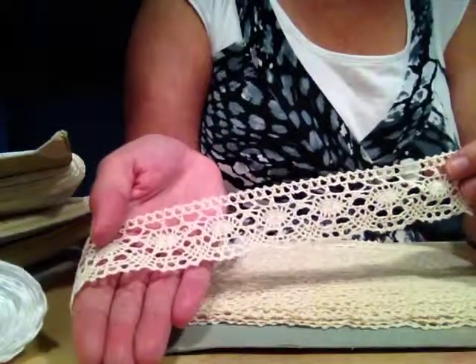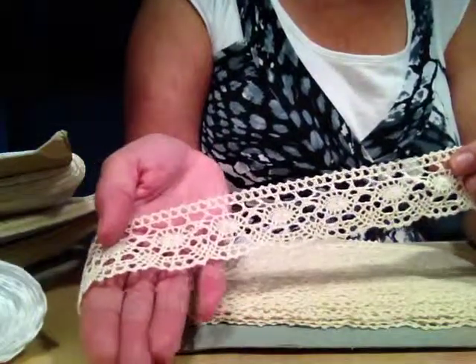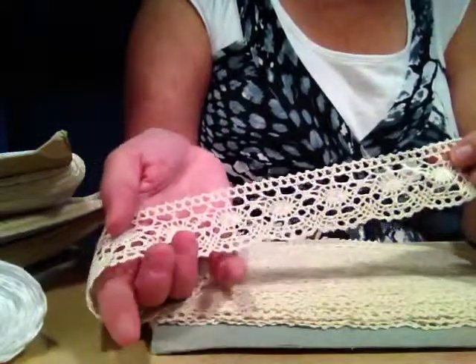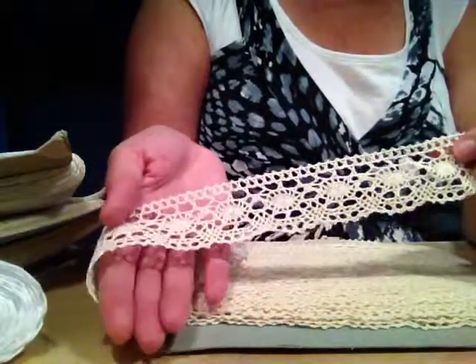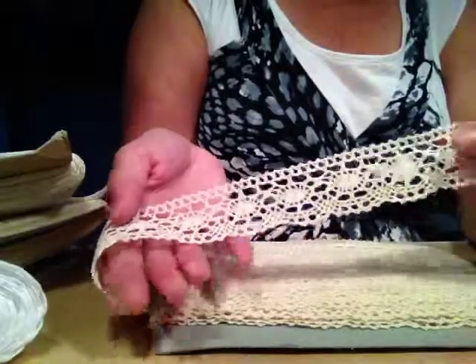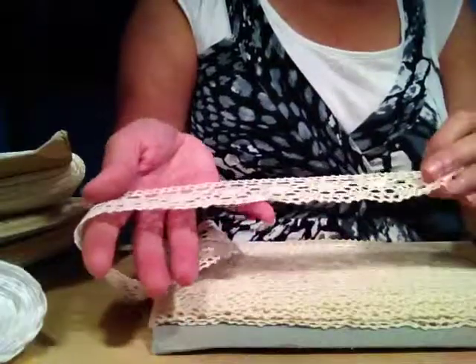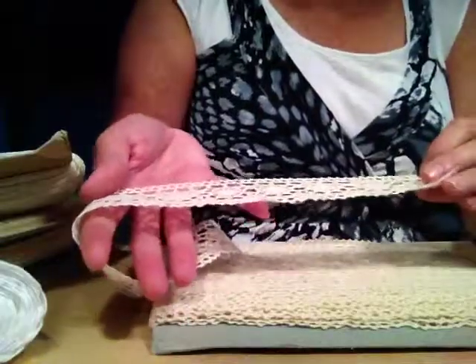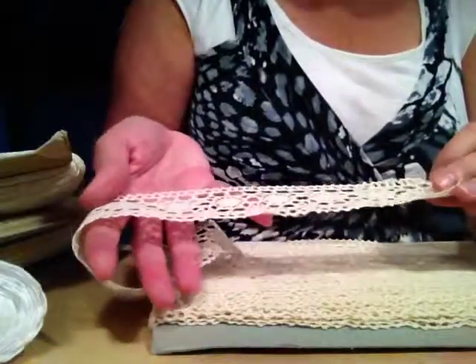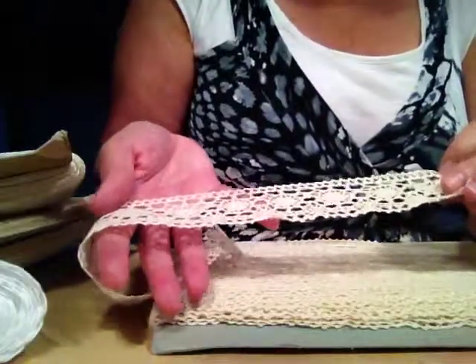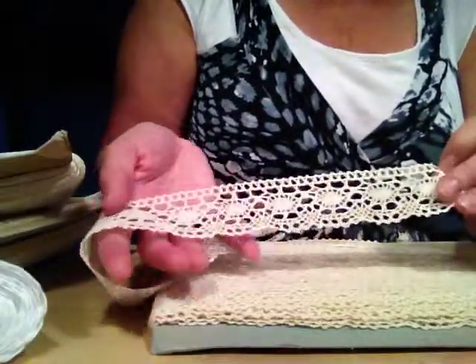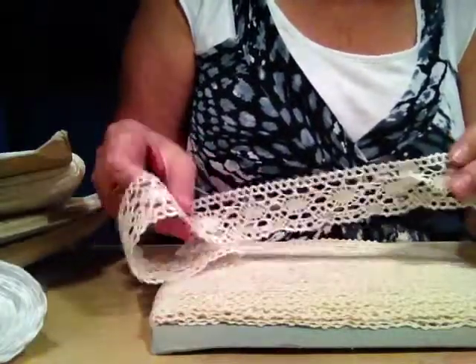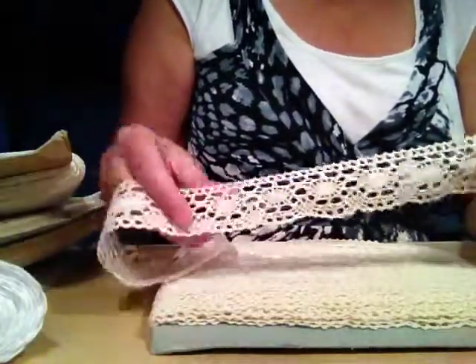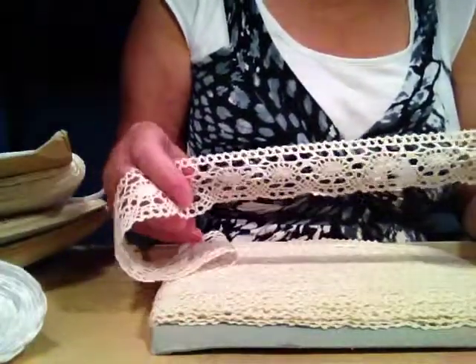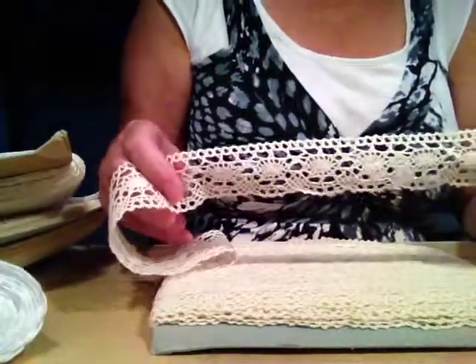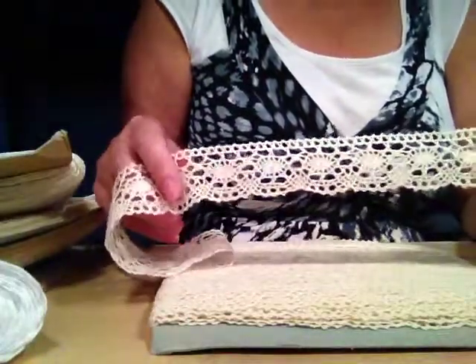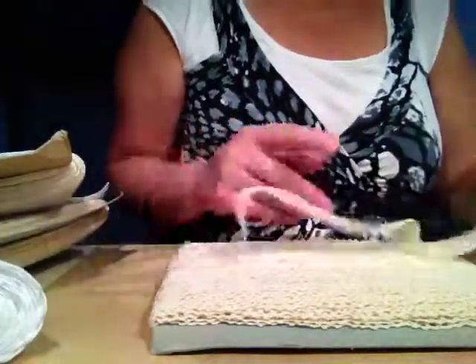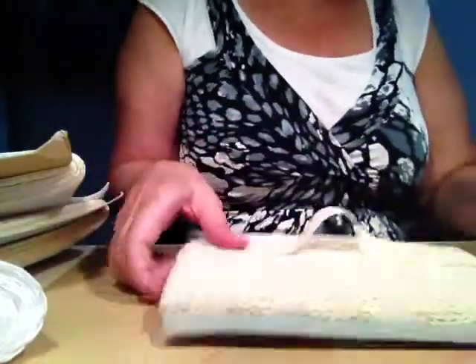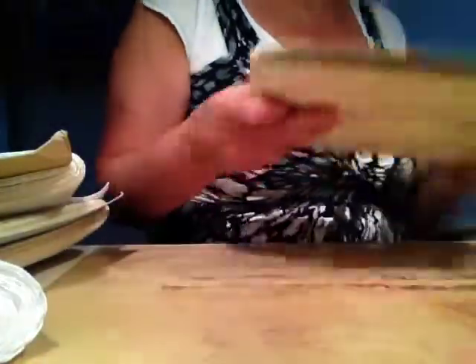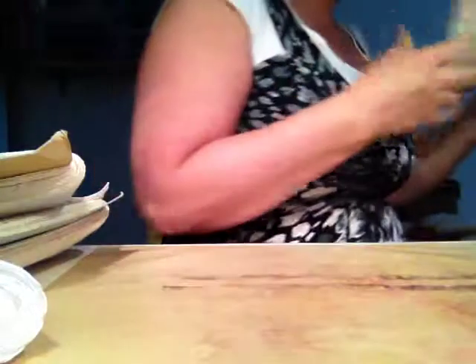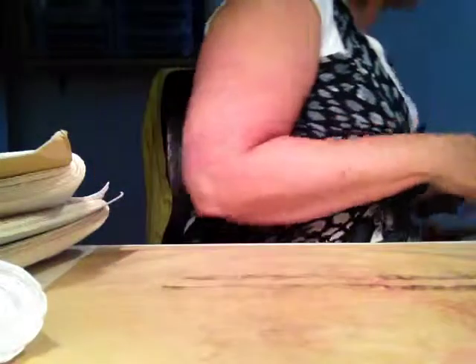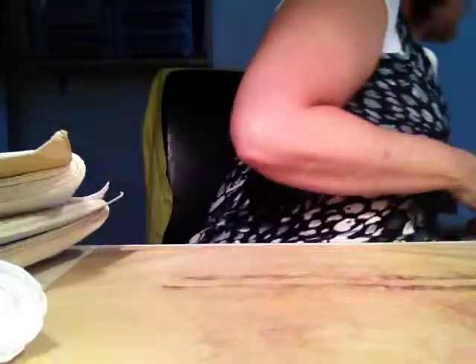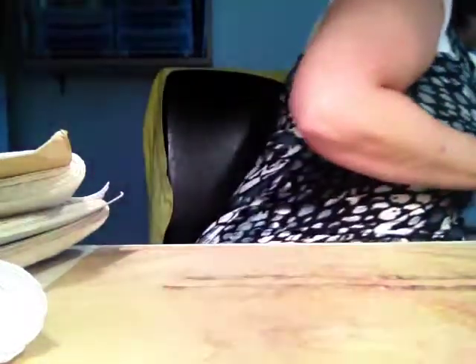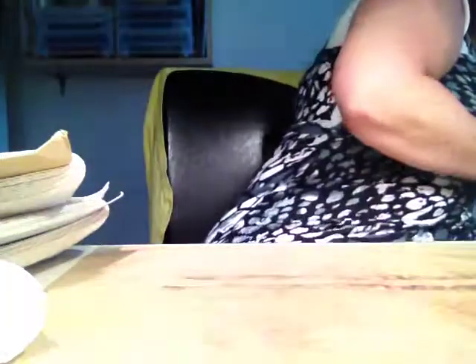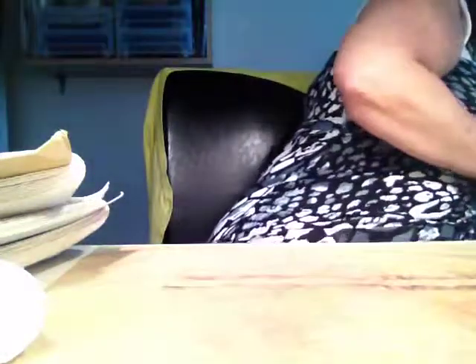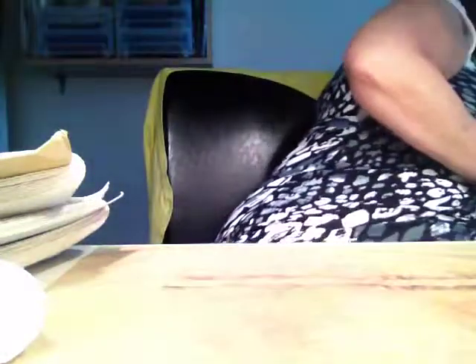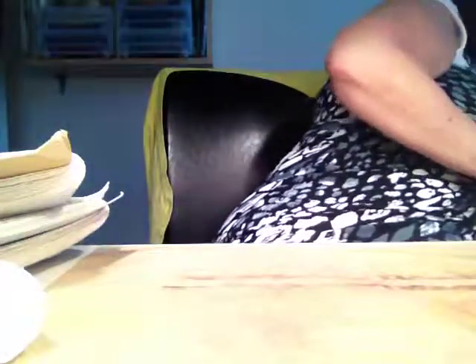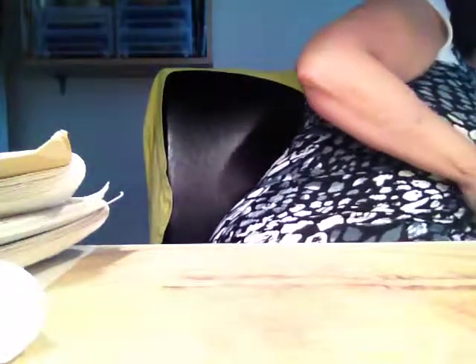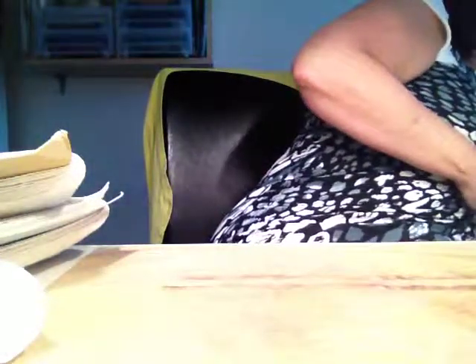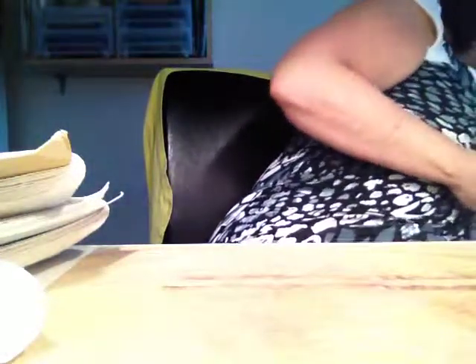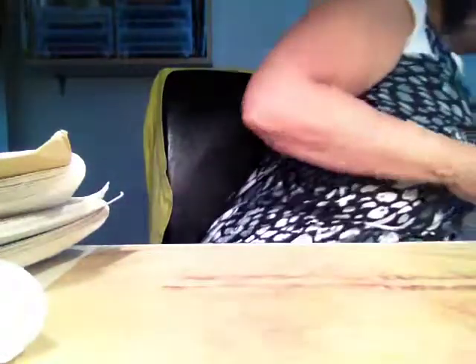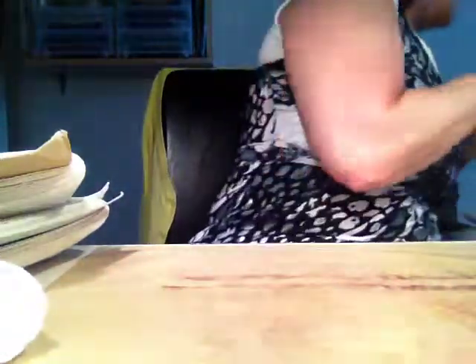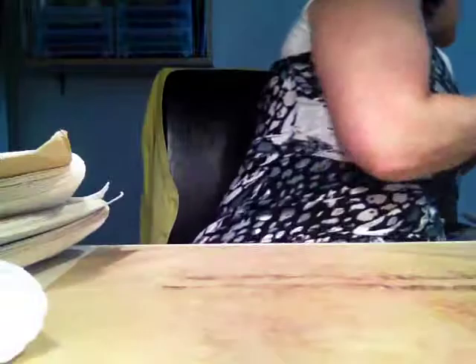It's very beautiful with the scallop edge, and this is over an inch wide — absolutely. Oh my goodness, I'm stretching myself.